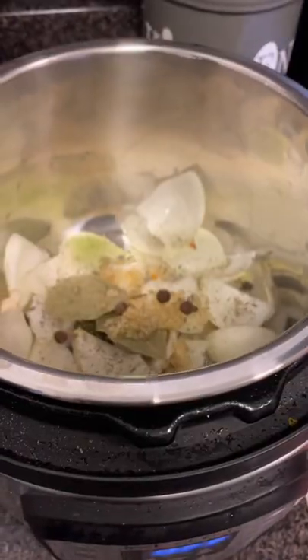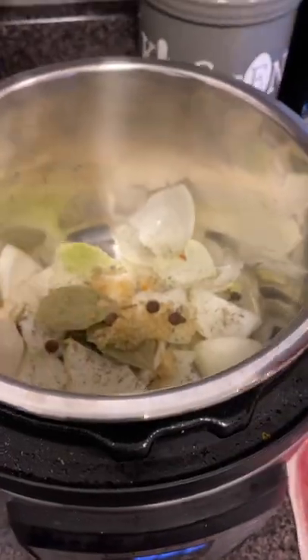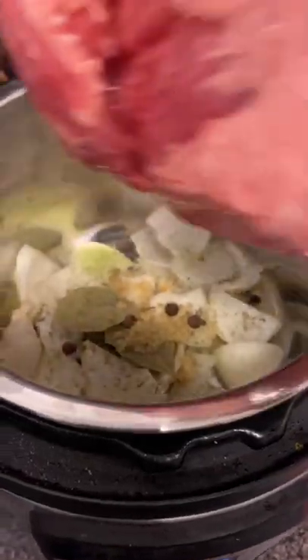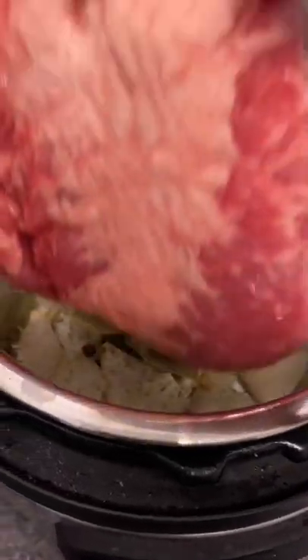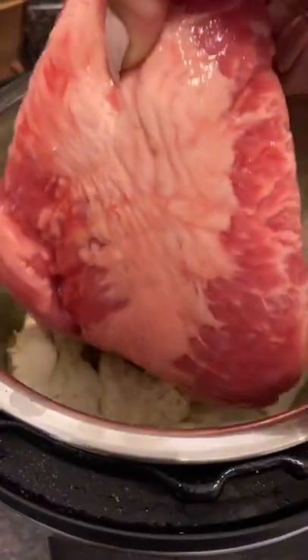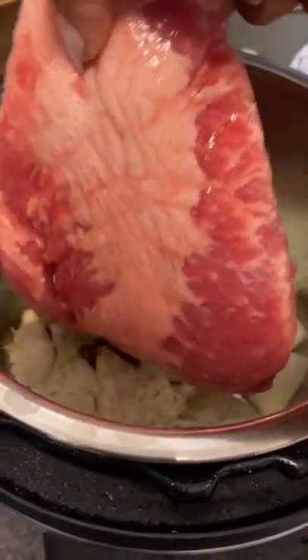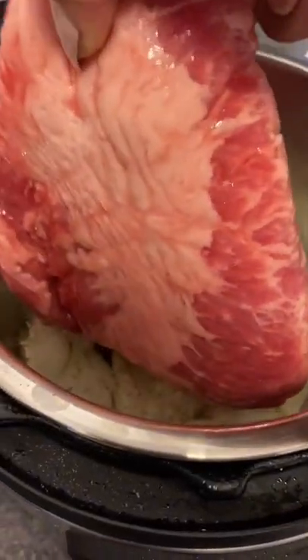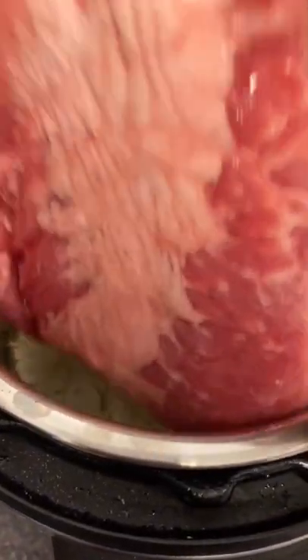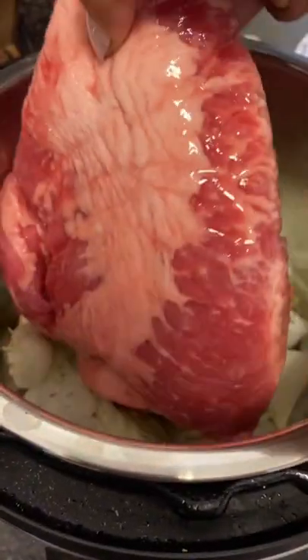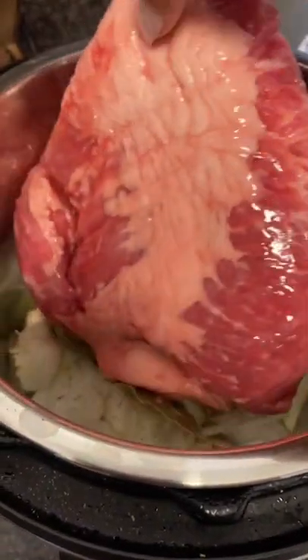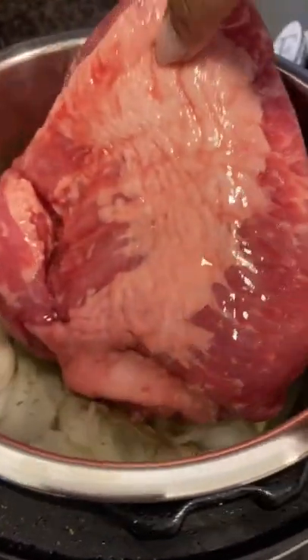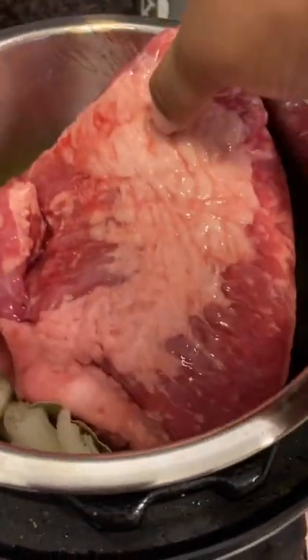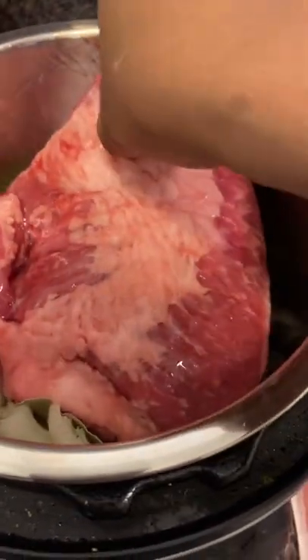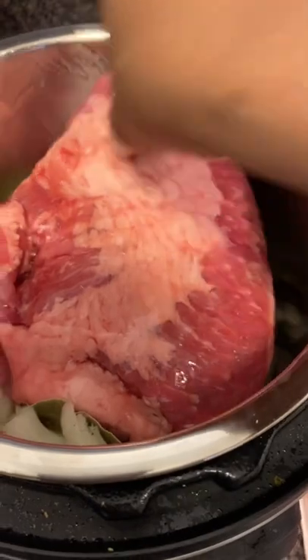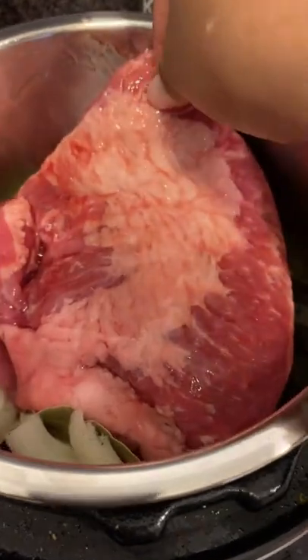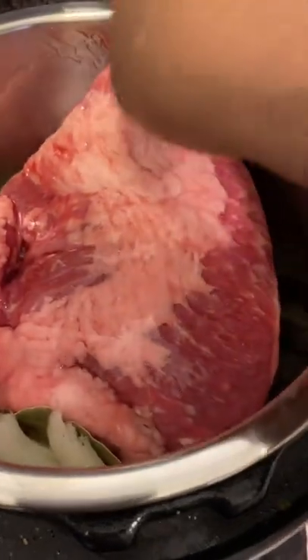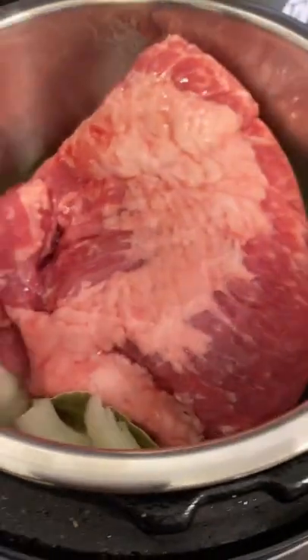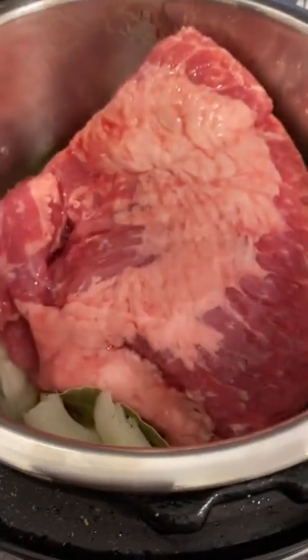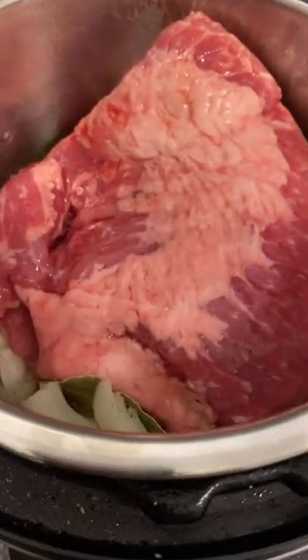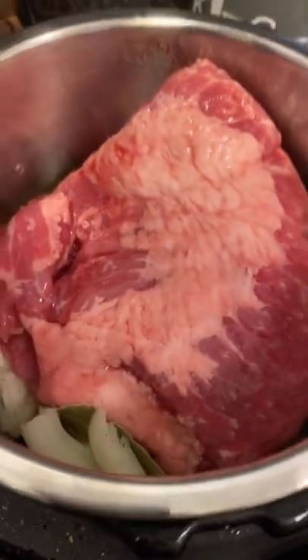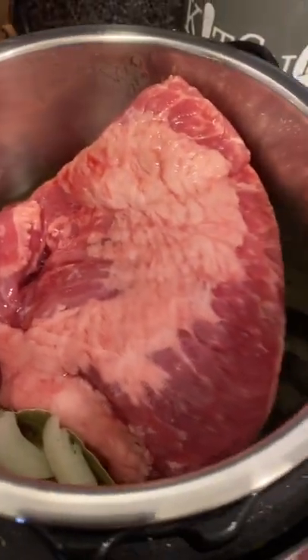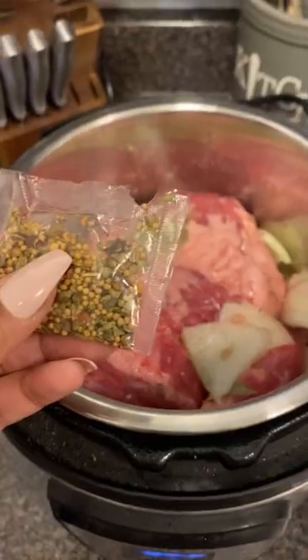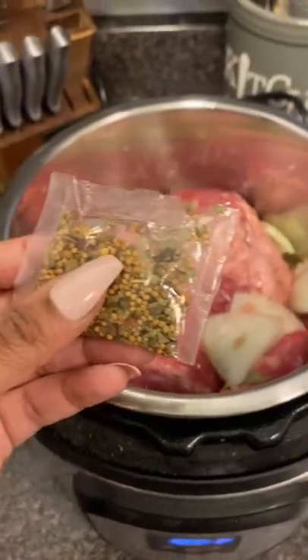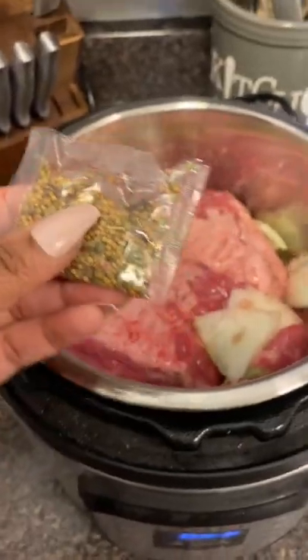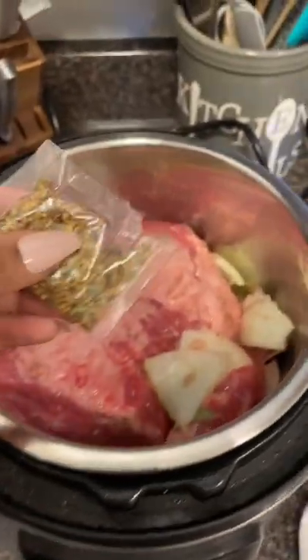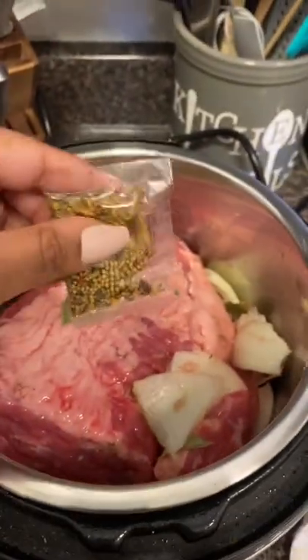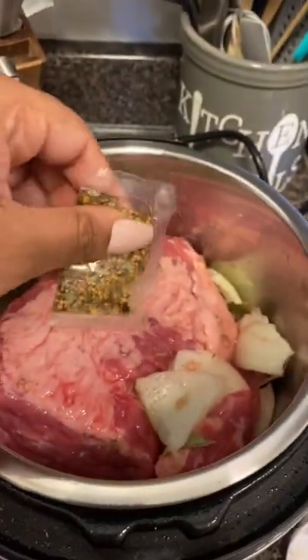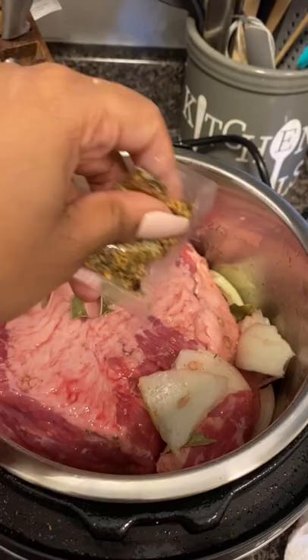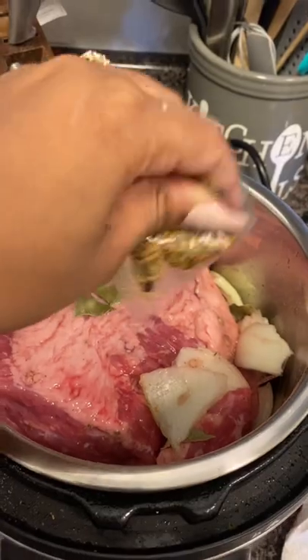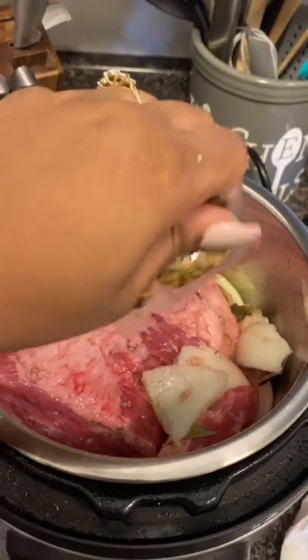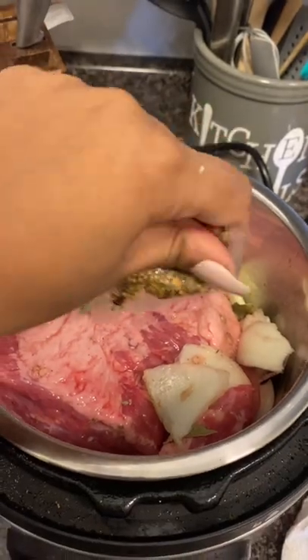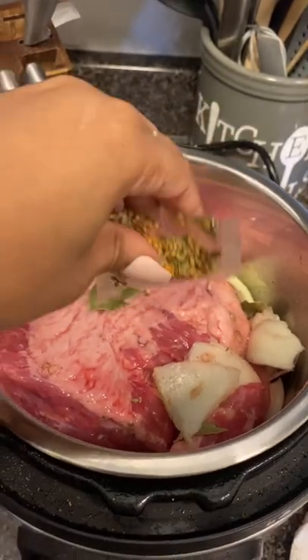Add the corned beef brisket and mix everything so it's laying on top of the brisket. If your brisket came with a seasoning packet — normally they do — go ahead and add that in.